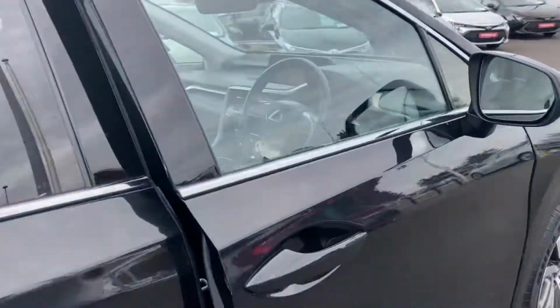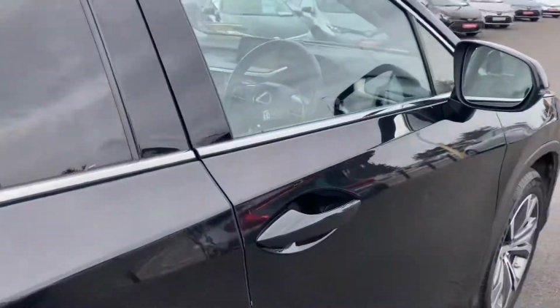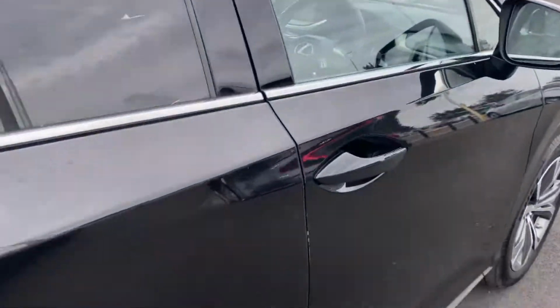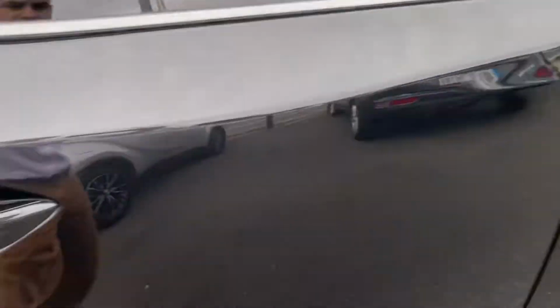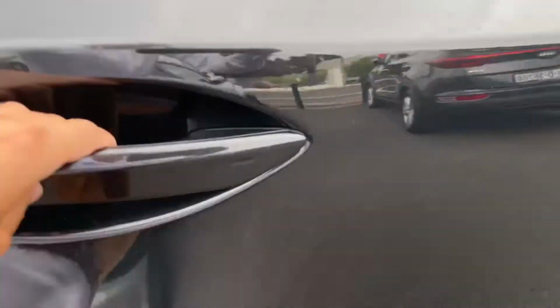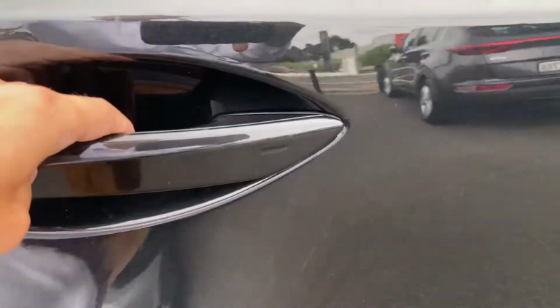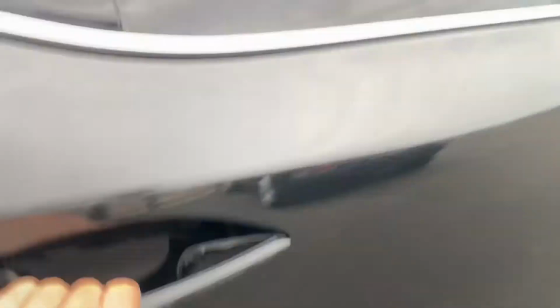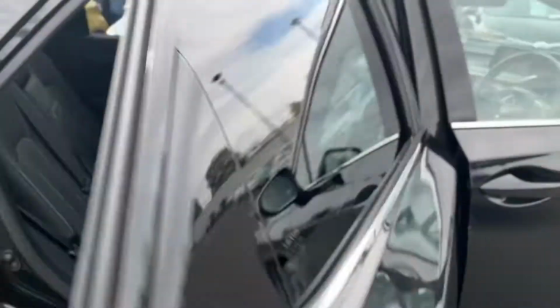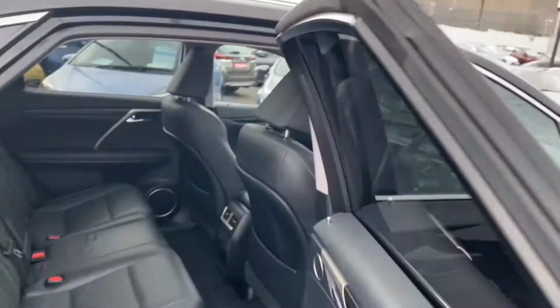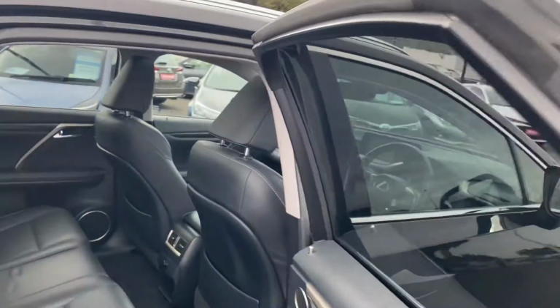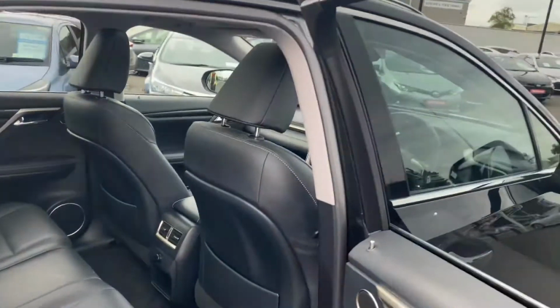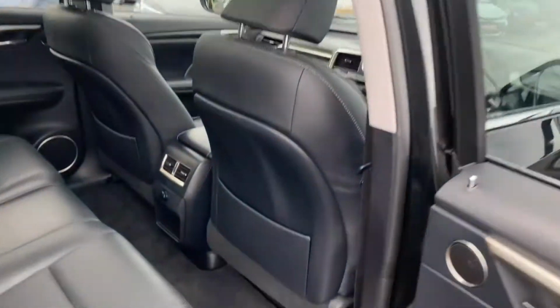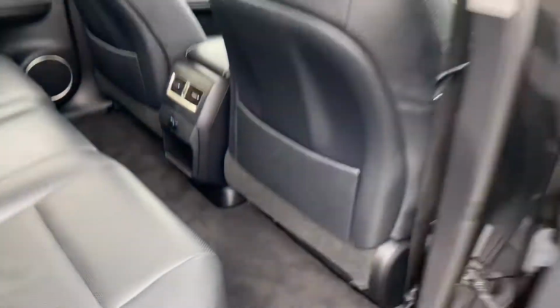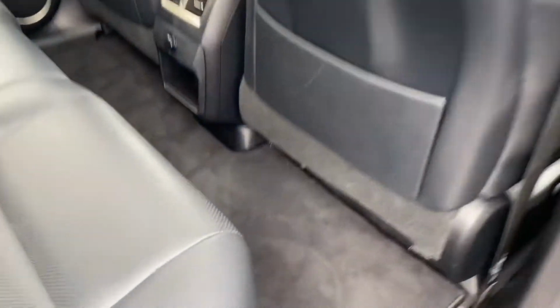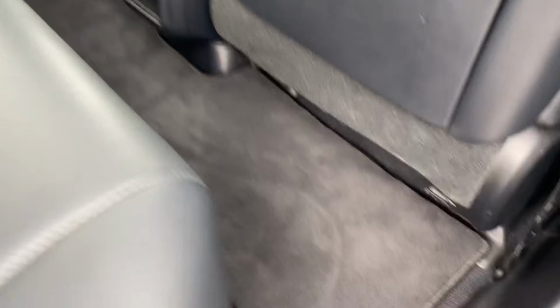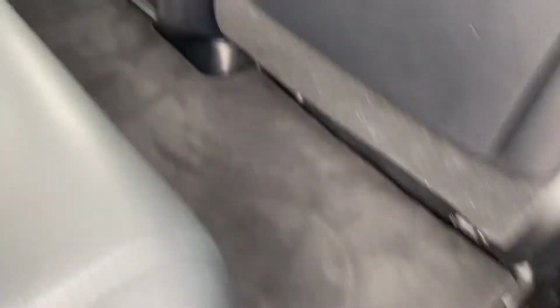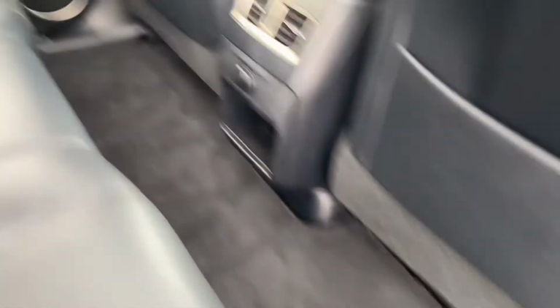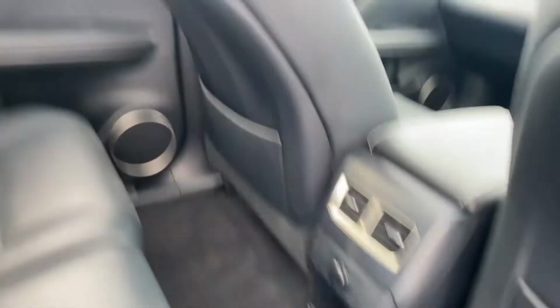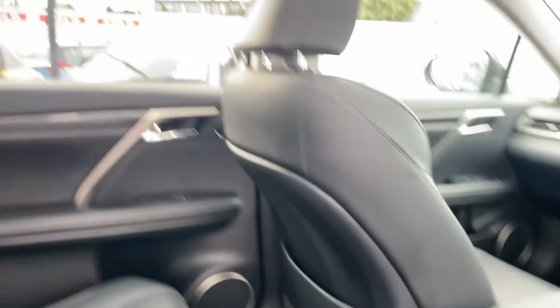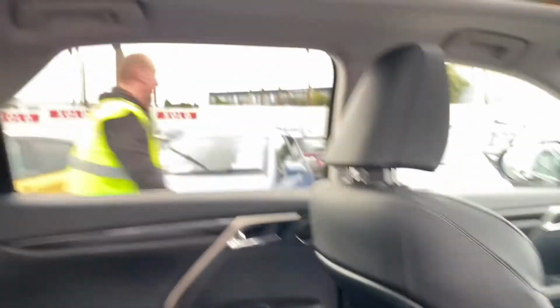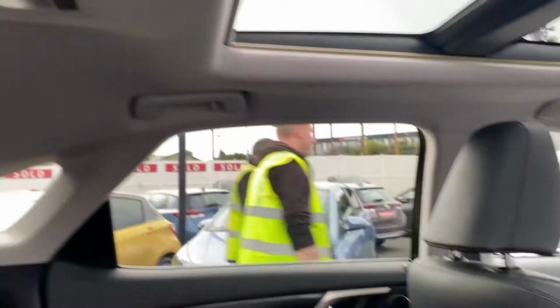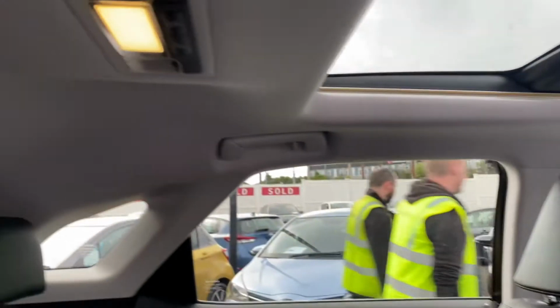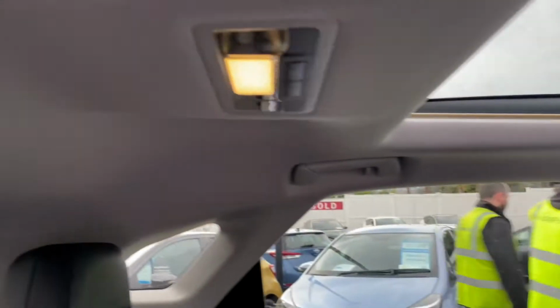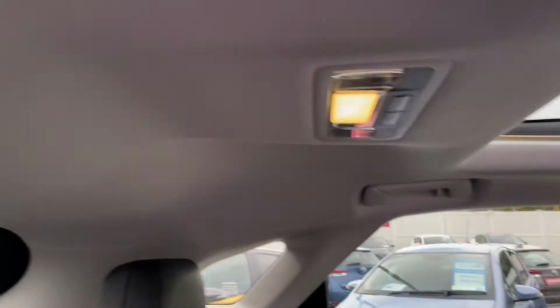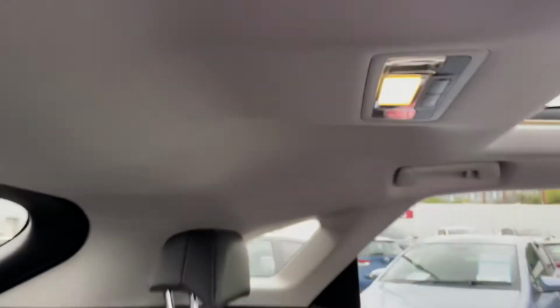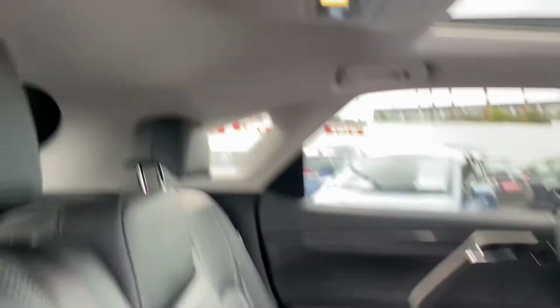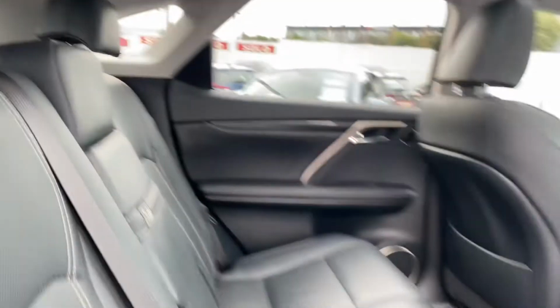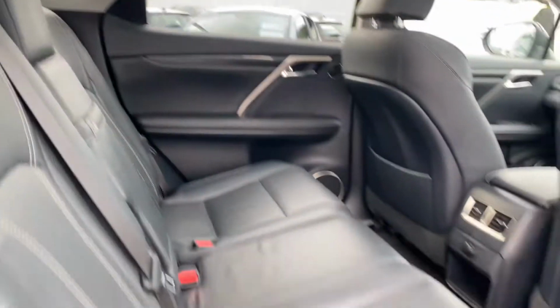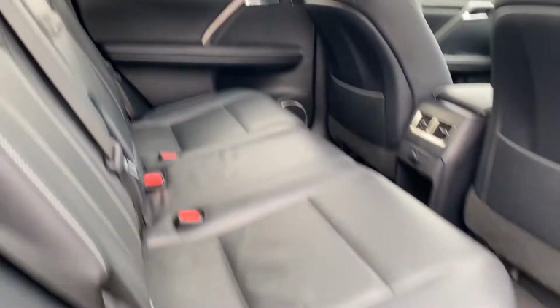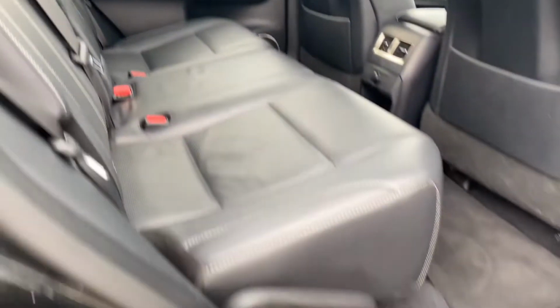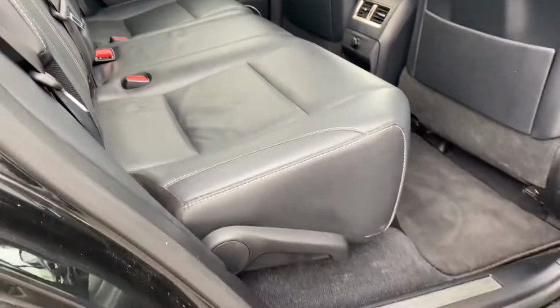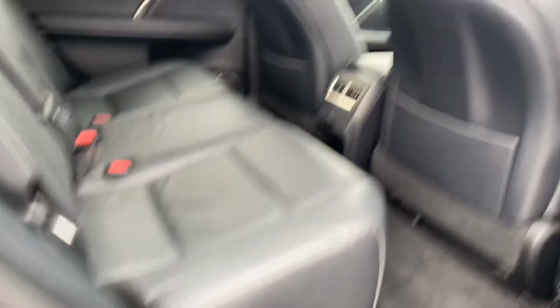The fuel filler is at the rear. Ample legroom and headroom in the rear, with ISOFIX child seat anchor points.